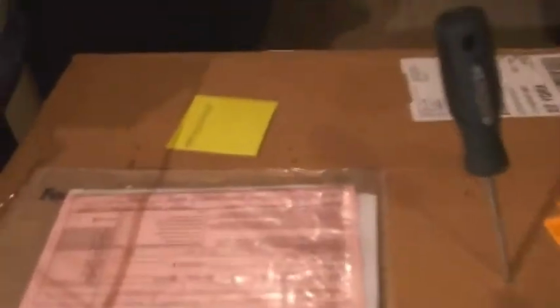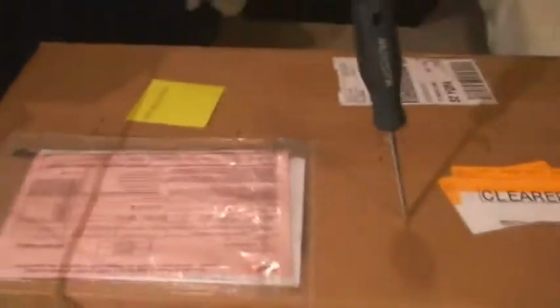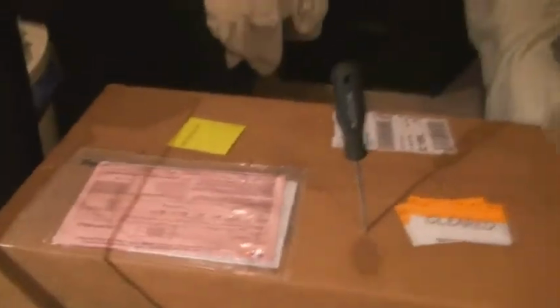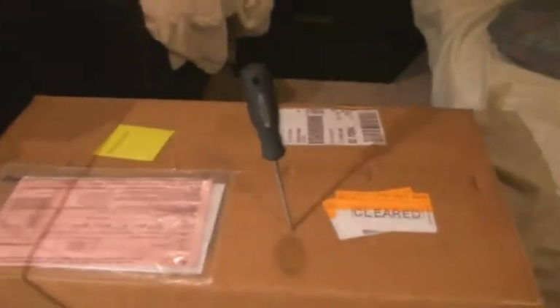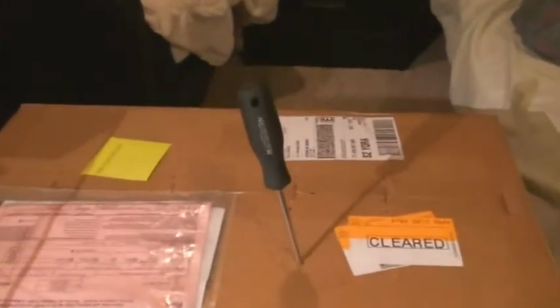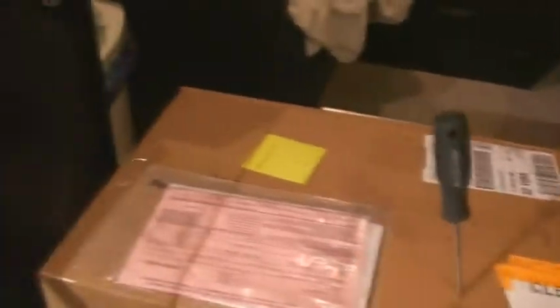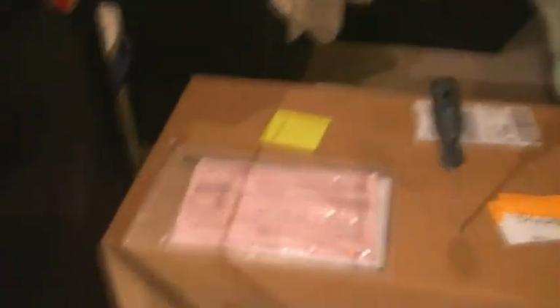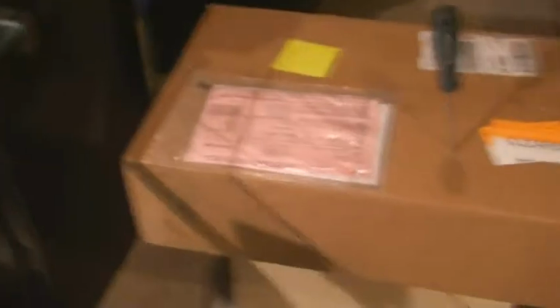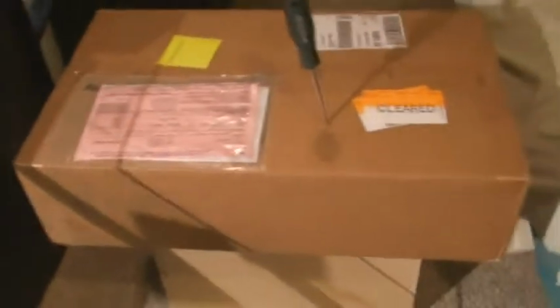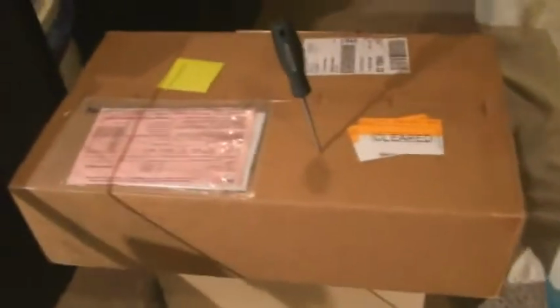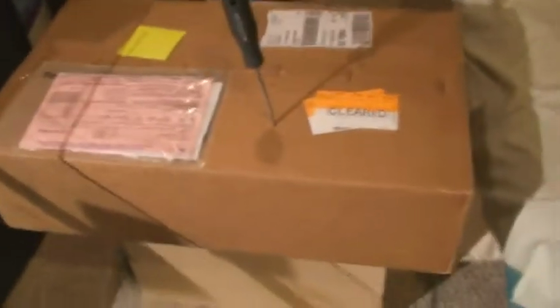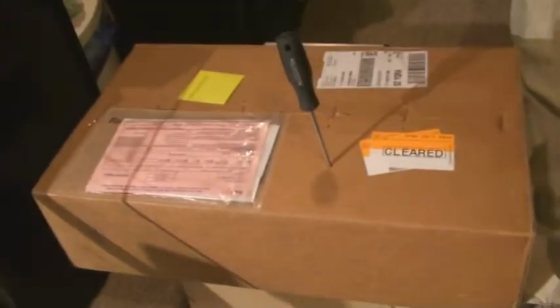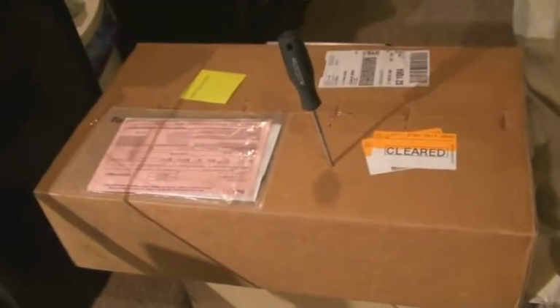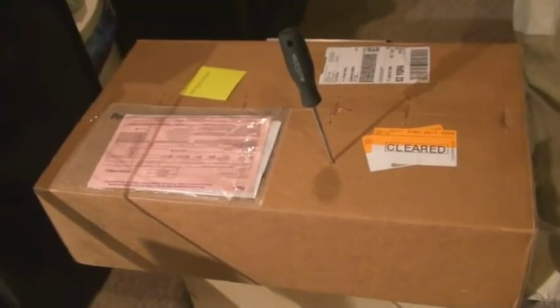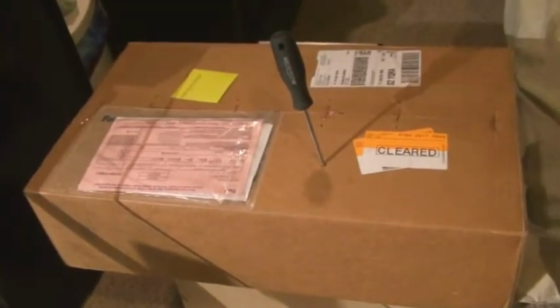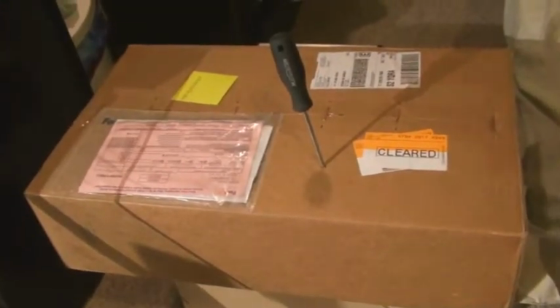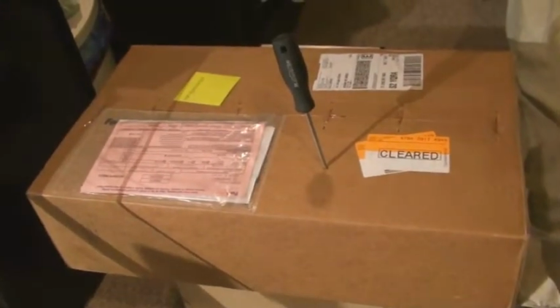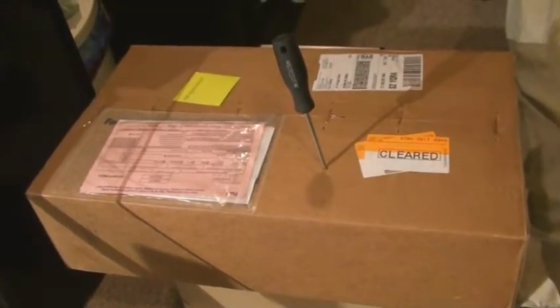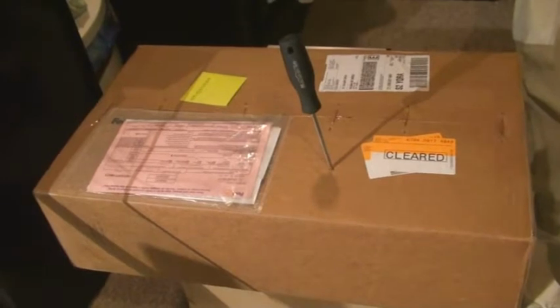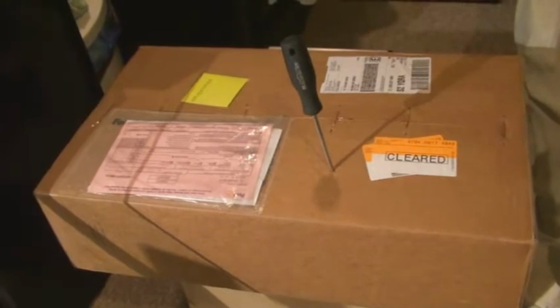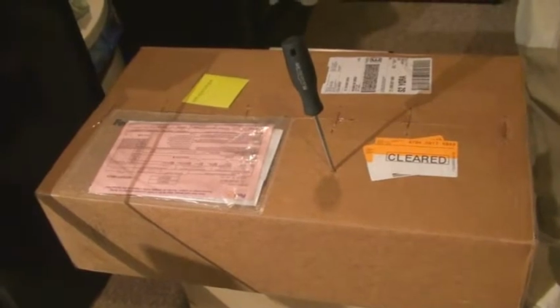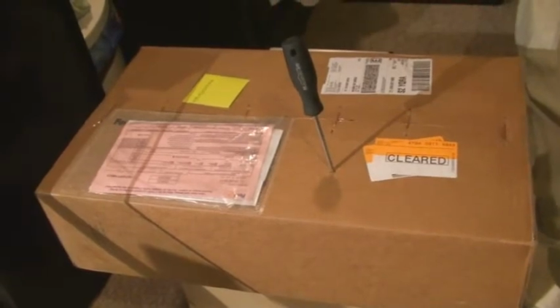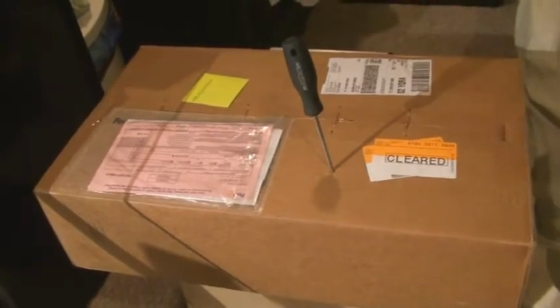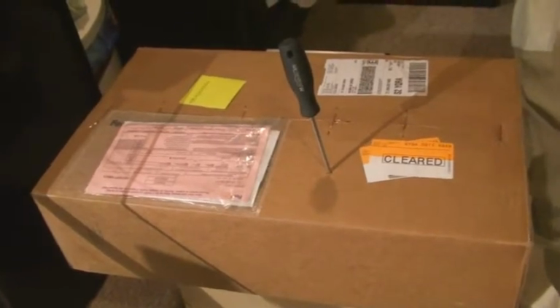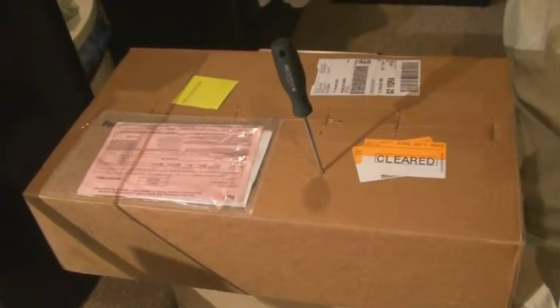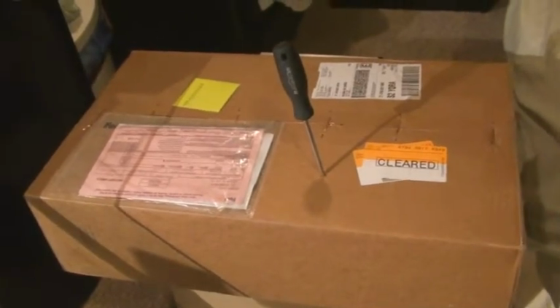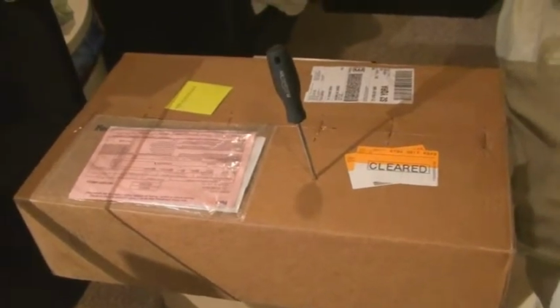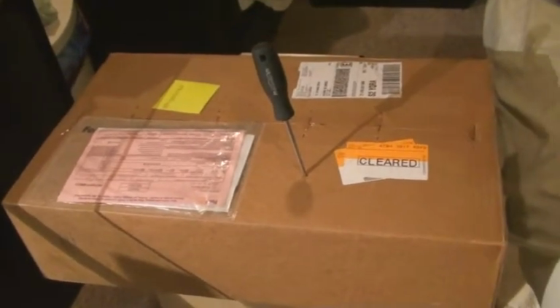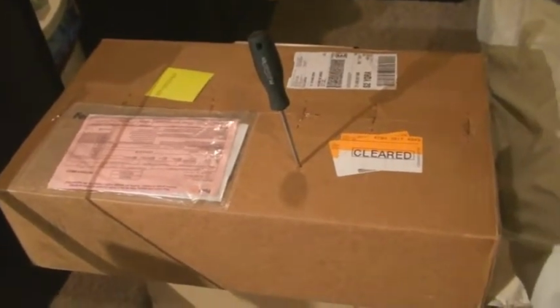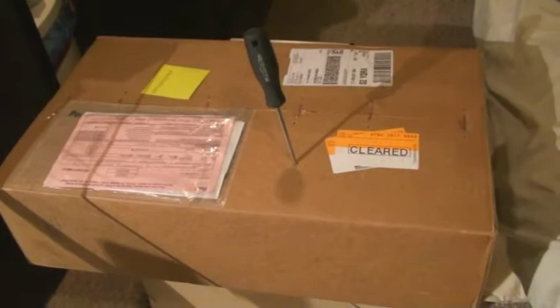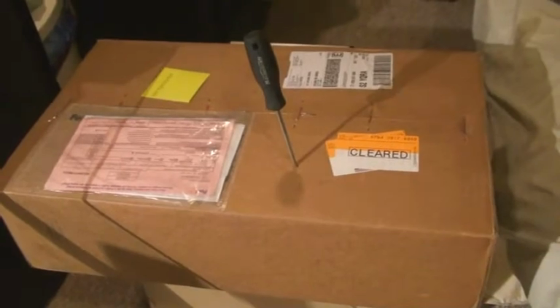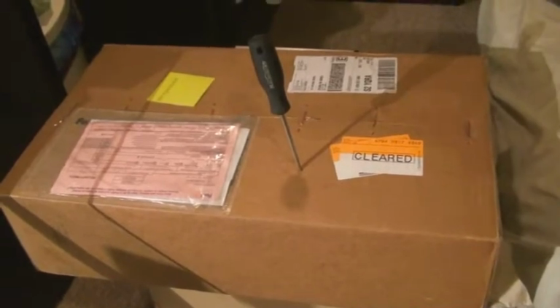Hello. Iron Rock Off Road got me my package in two days. FedEx is quick. Iron Rock Off Road are great to deal with, great people to talk to. They always take your problems and solve them. But they sent it right away.